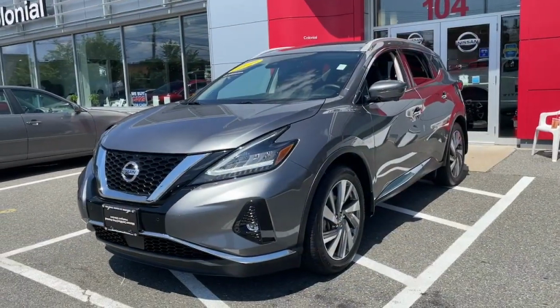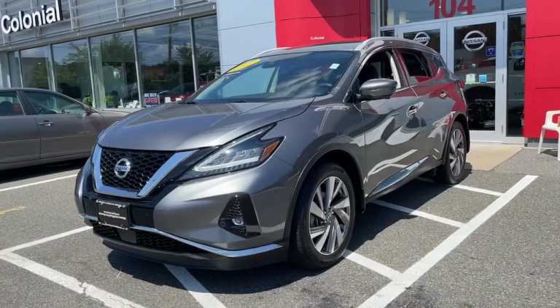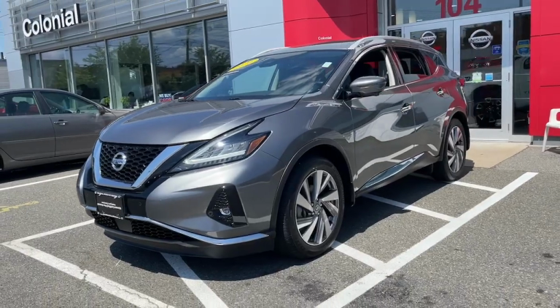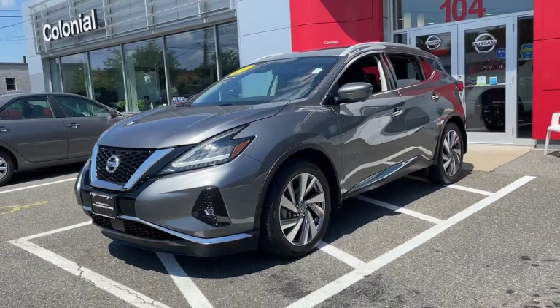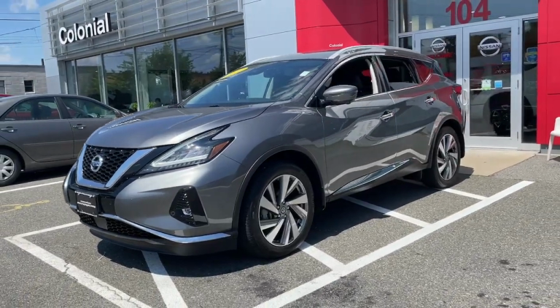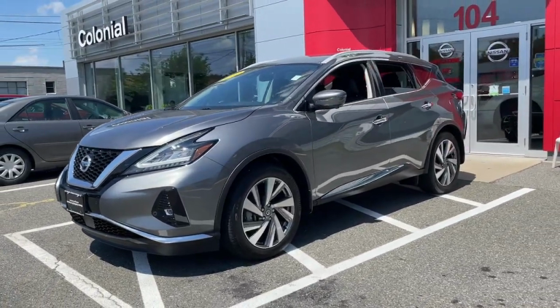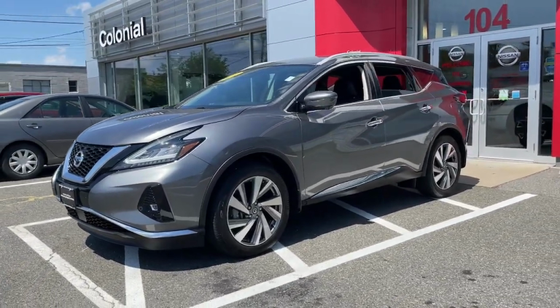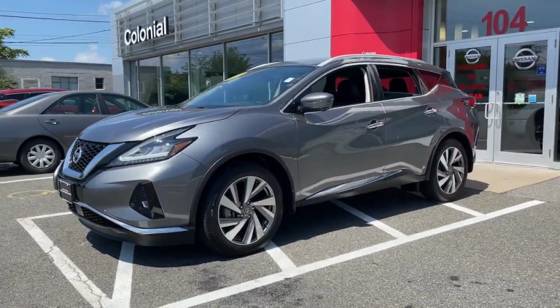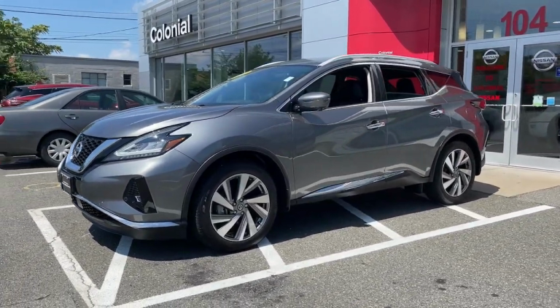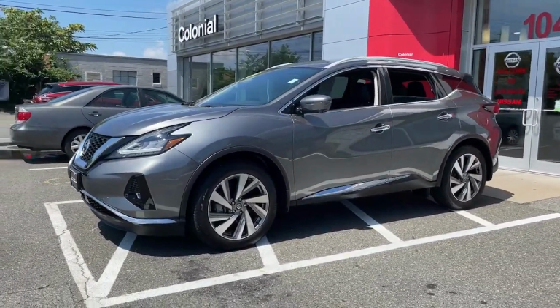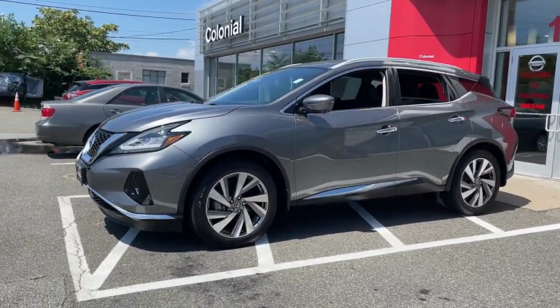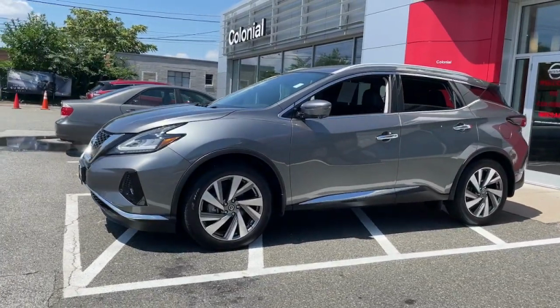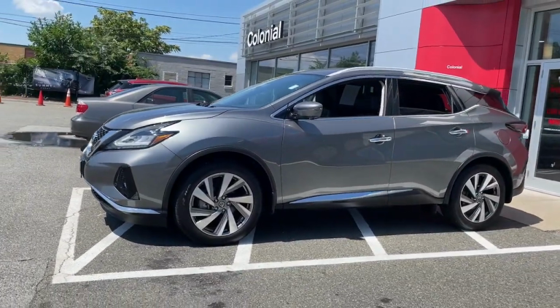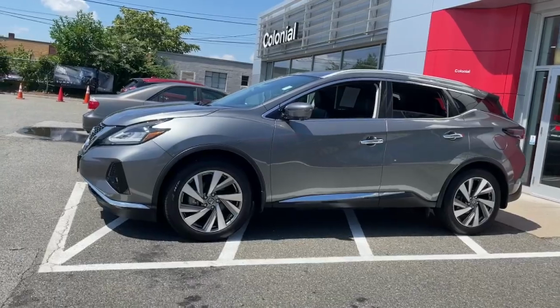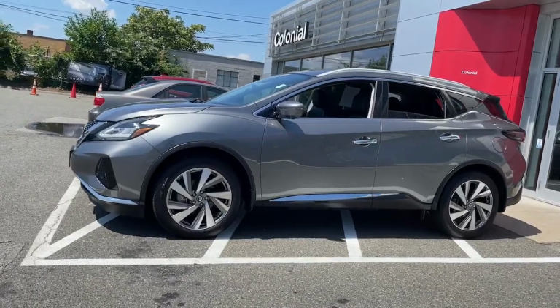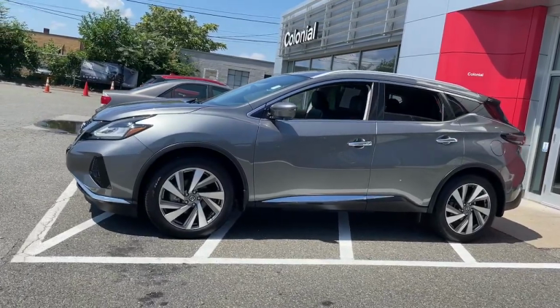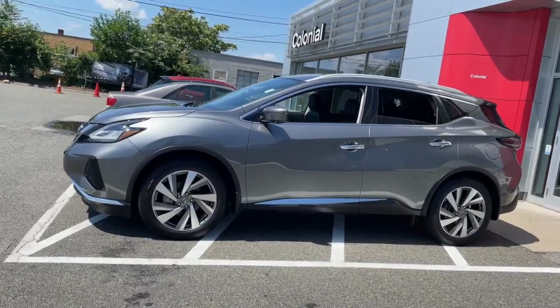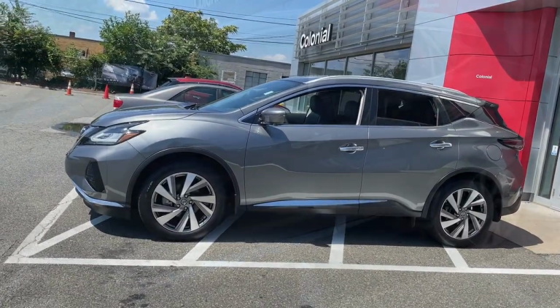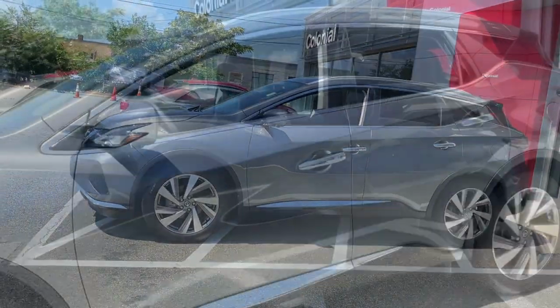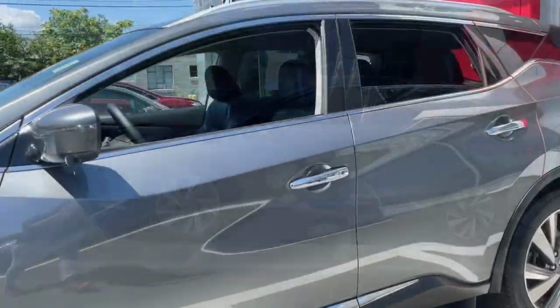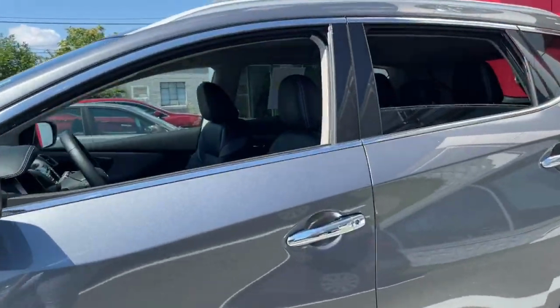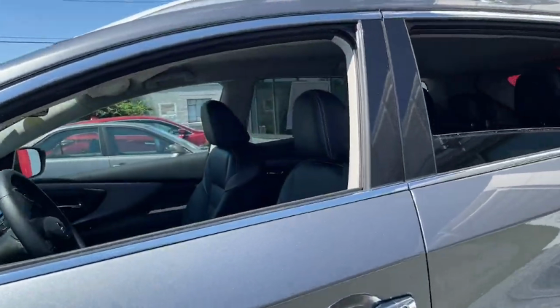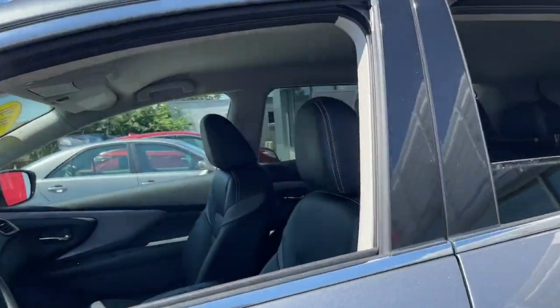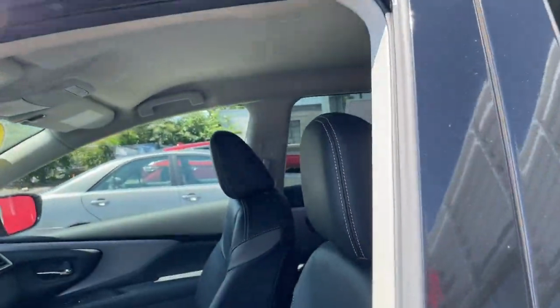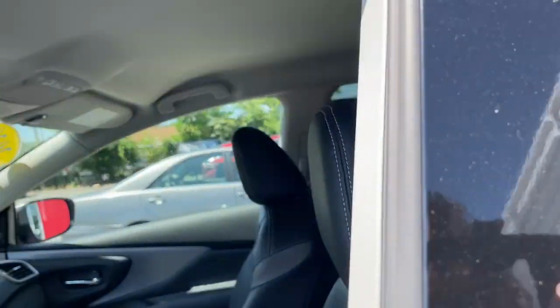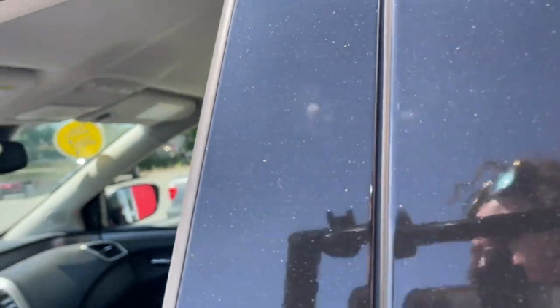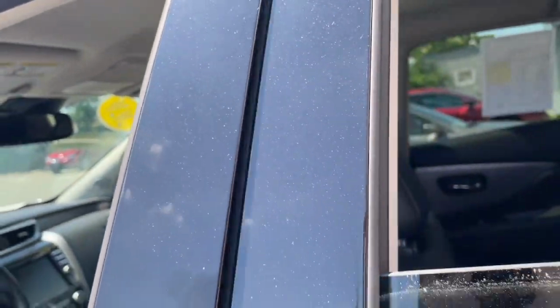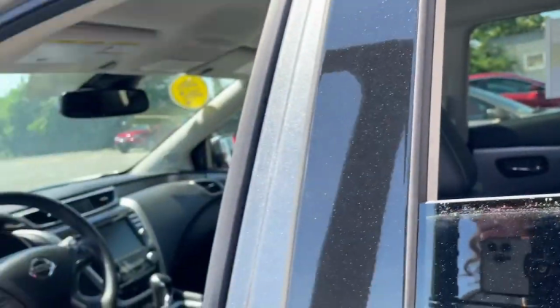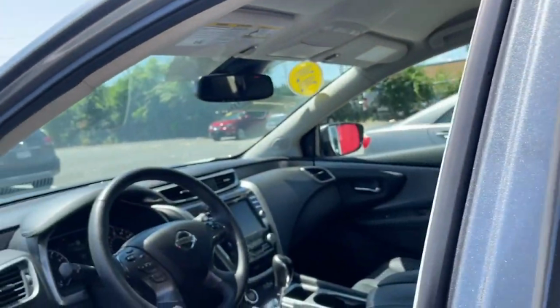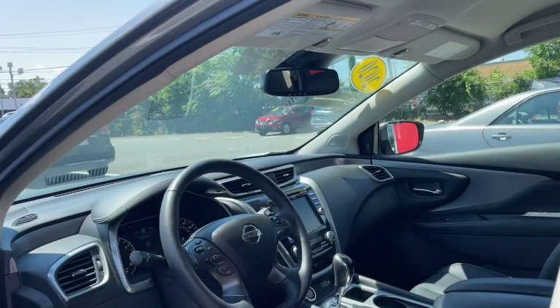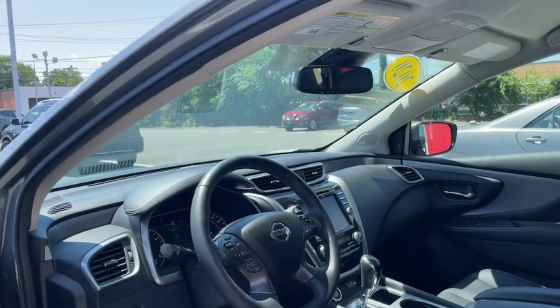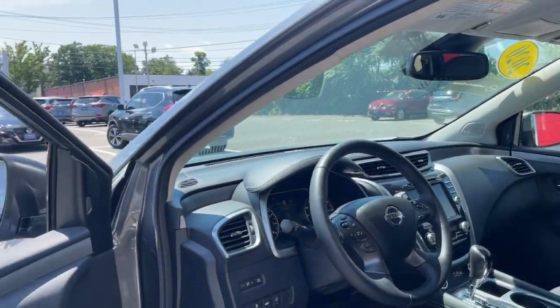This sporty Murano was designed with your lifestyle in mind. From its generous cargo space, to its silky smooth ride, to its advanced safety and infotainment tech, this deluxe mid-size crossover infuses every journey with confidence.